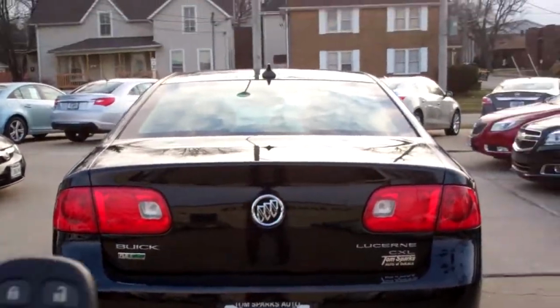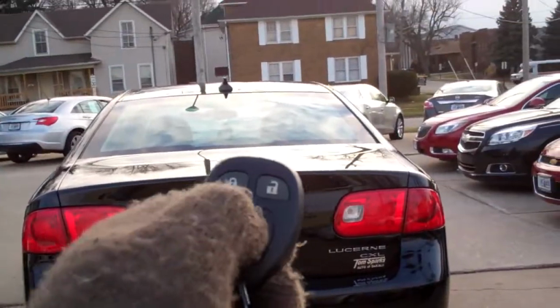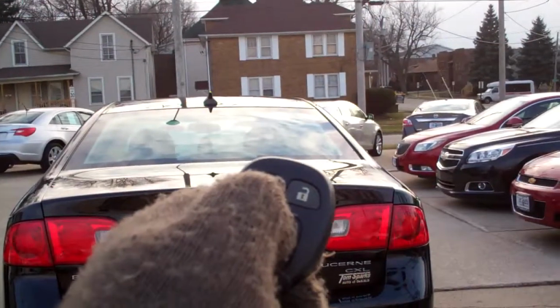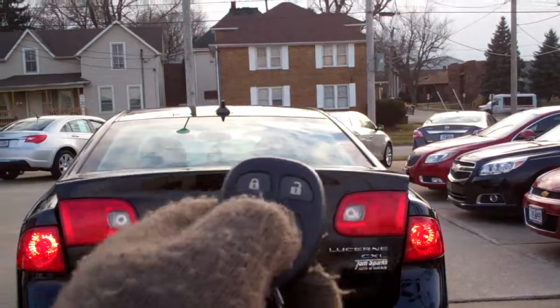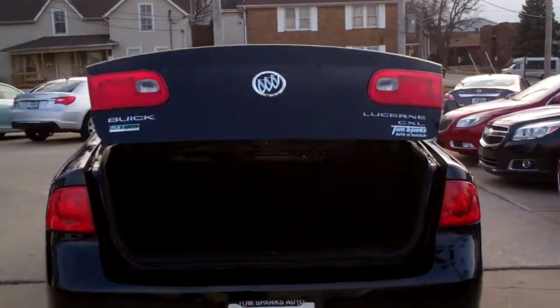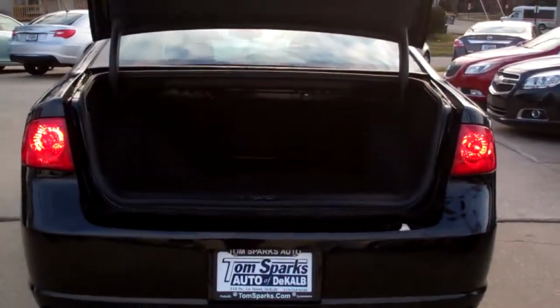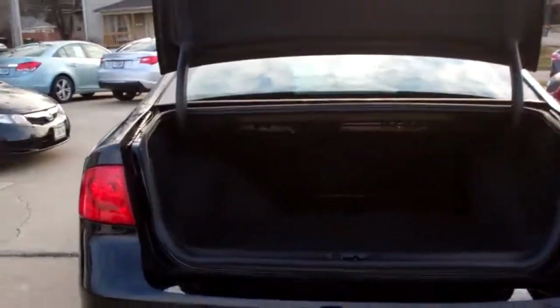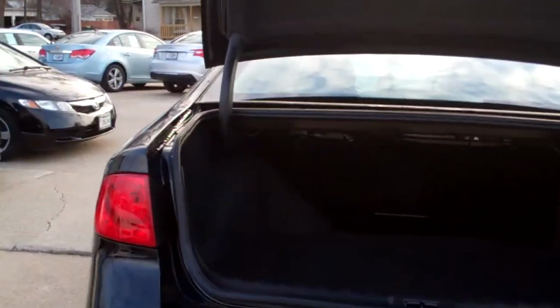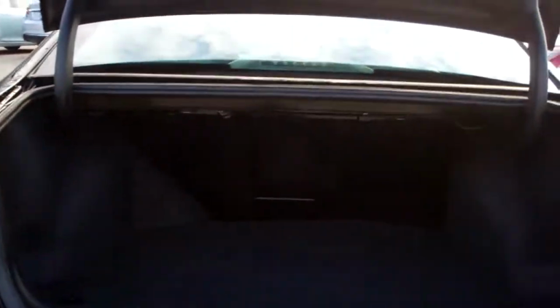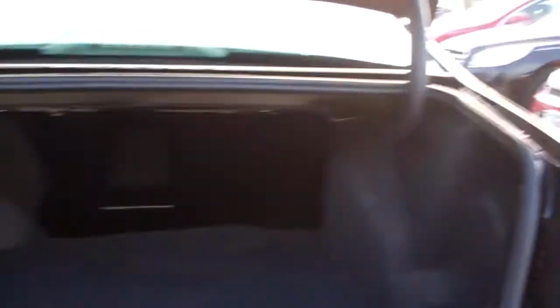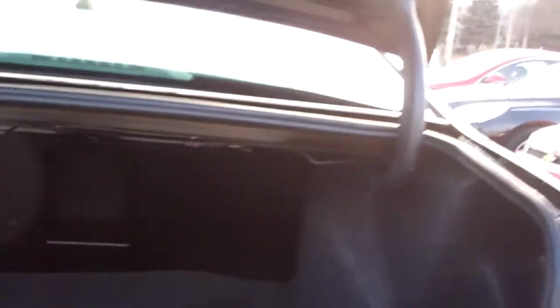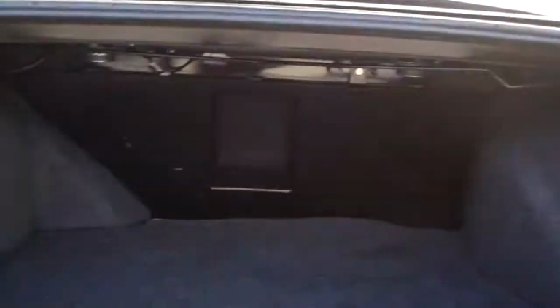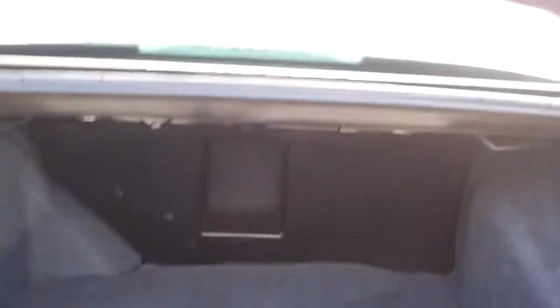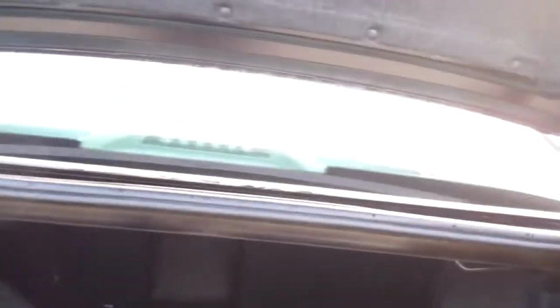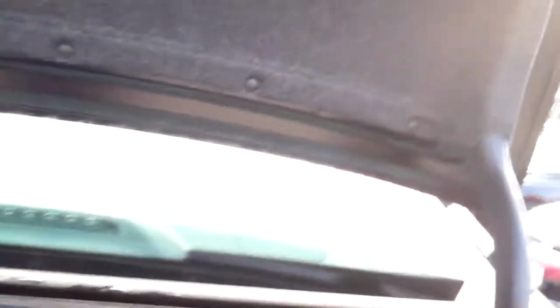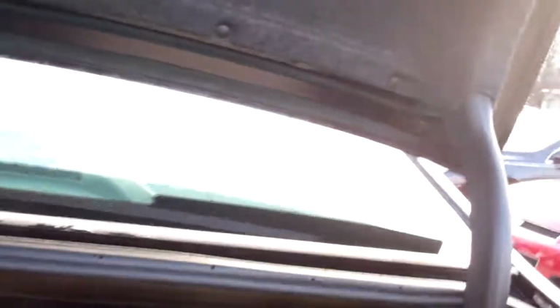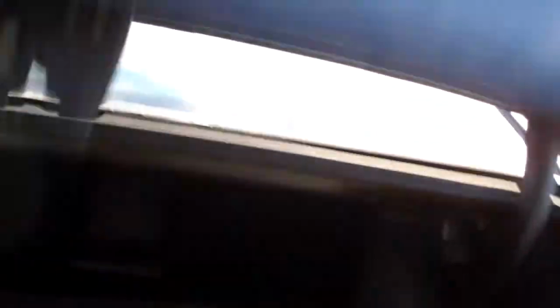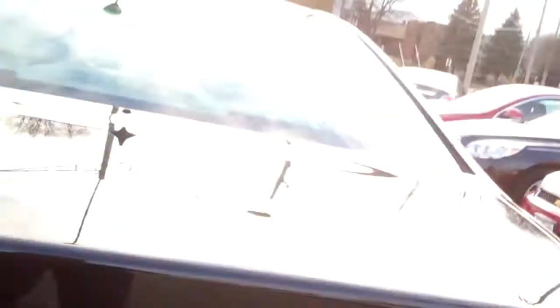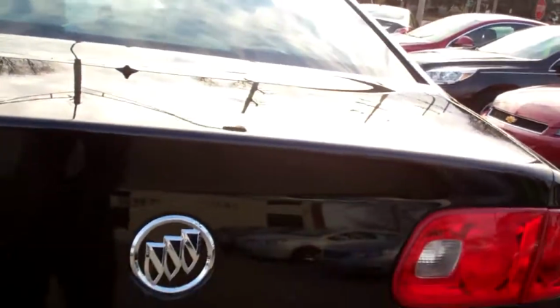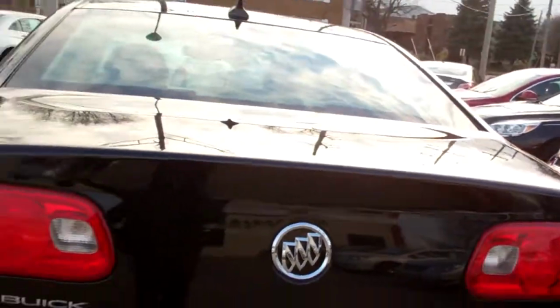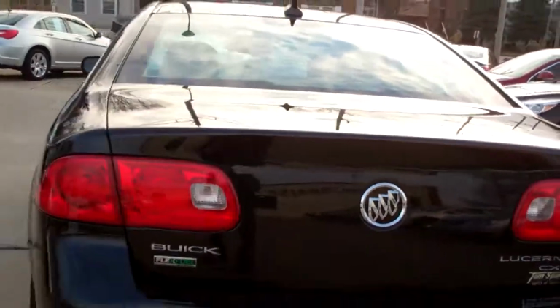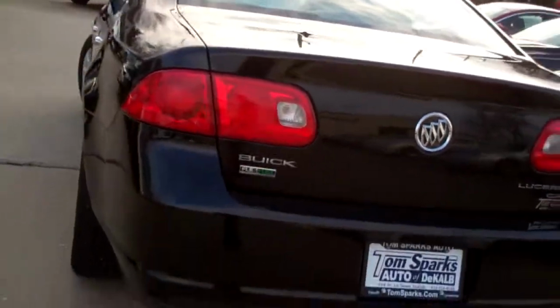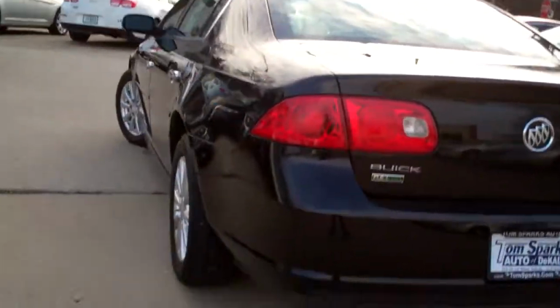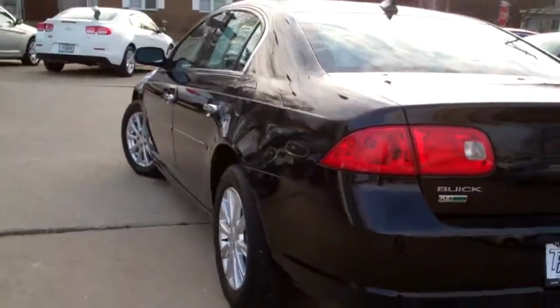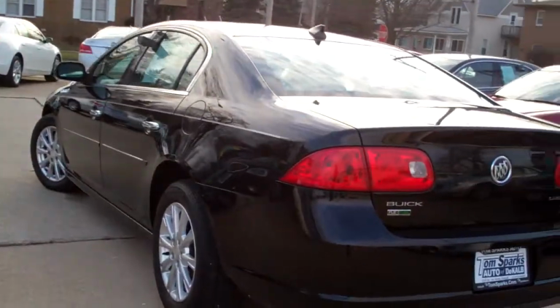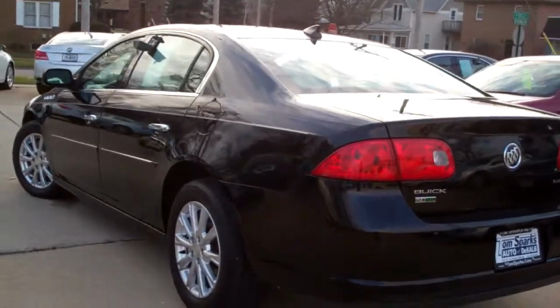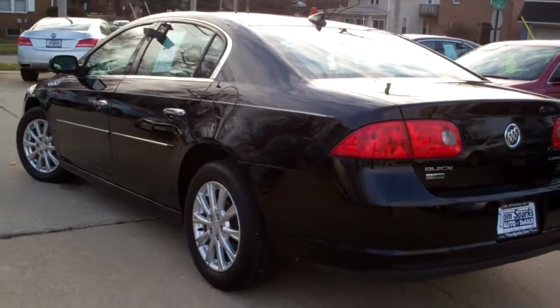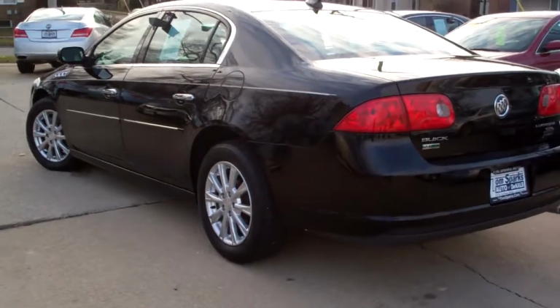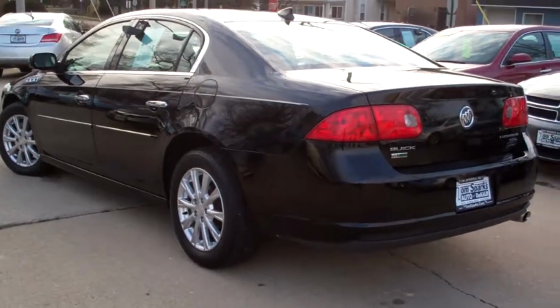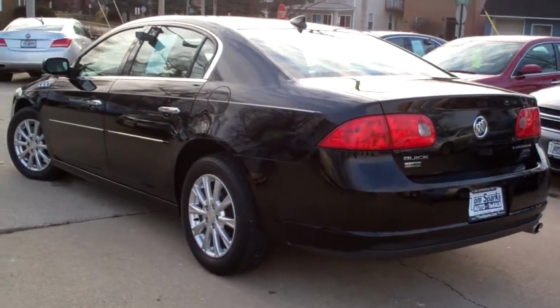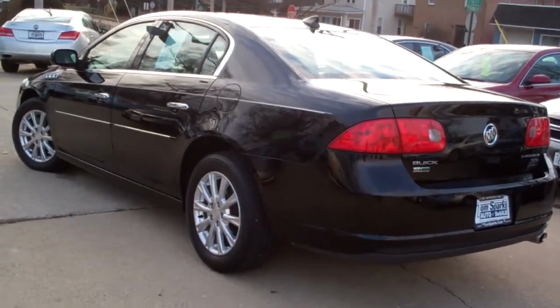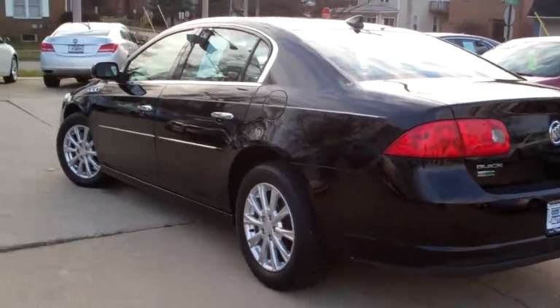Pop the trunk — nice big trunk, plenty of room in there, pass through. Very clean car, clean AutoCheck. It's a local trade-in, front wheel drive, six cylinder.